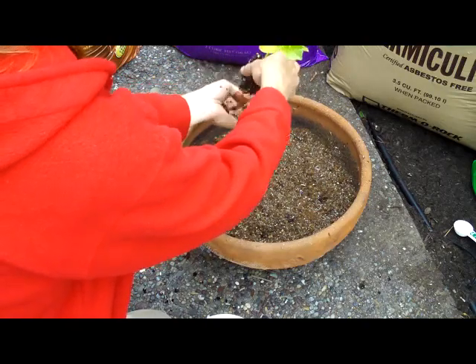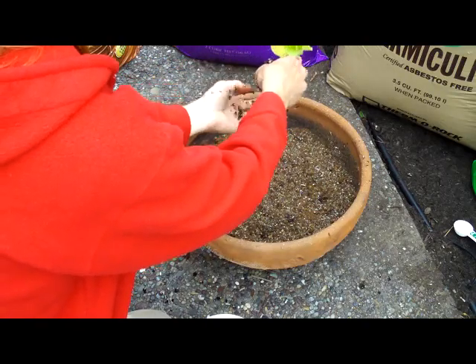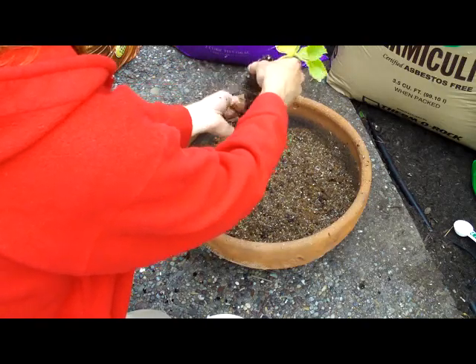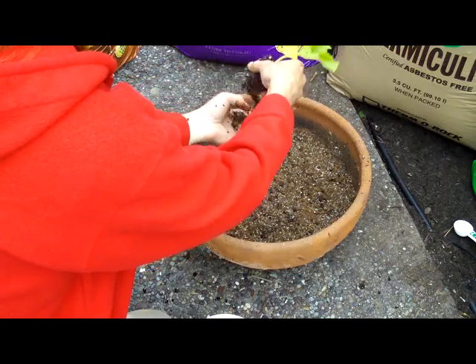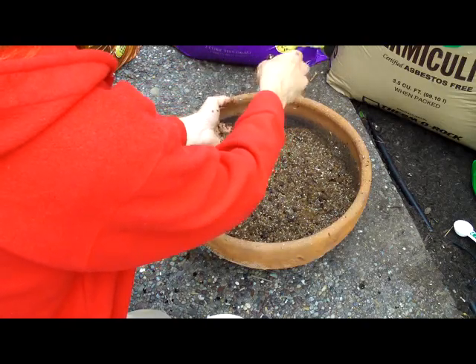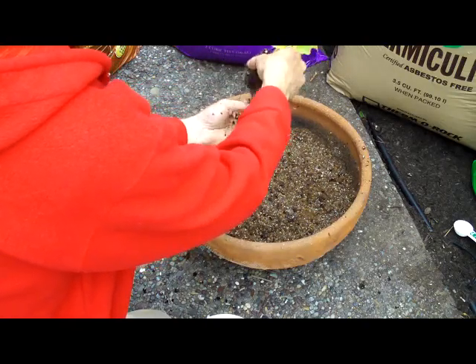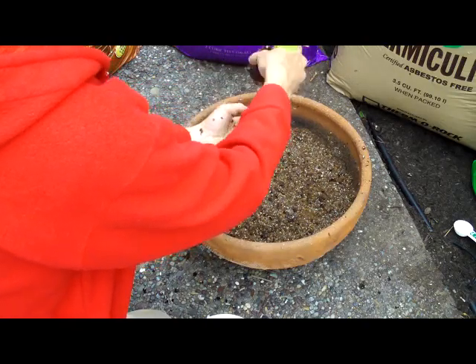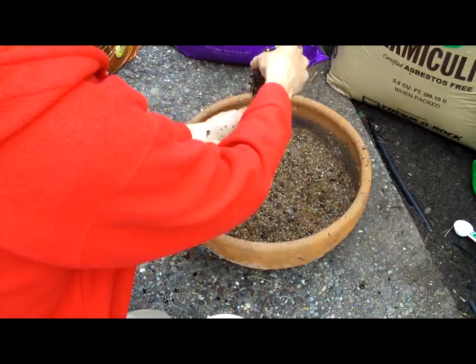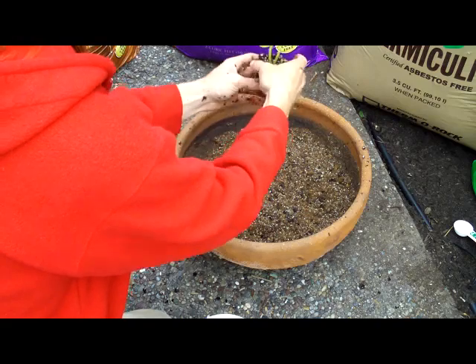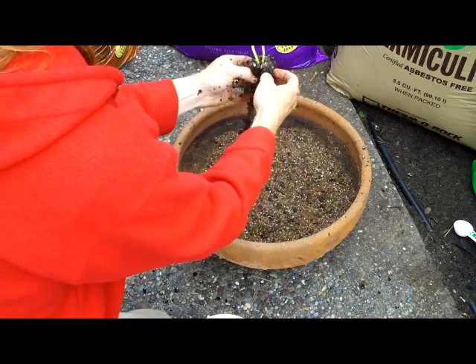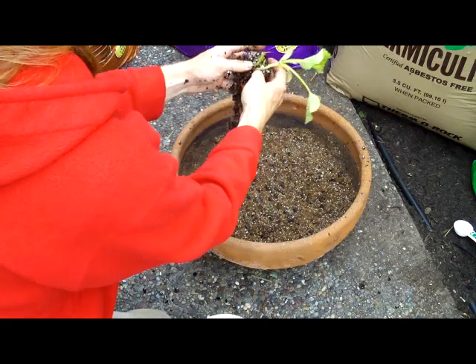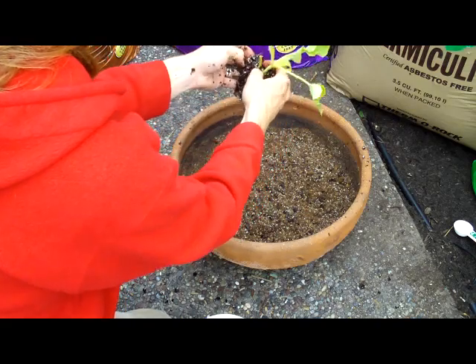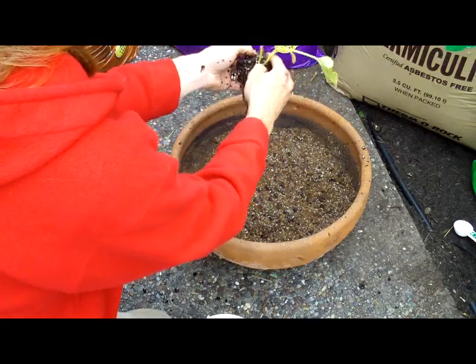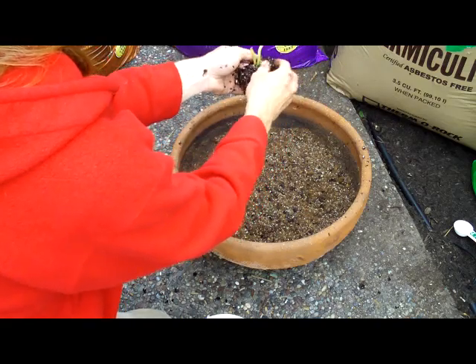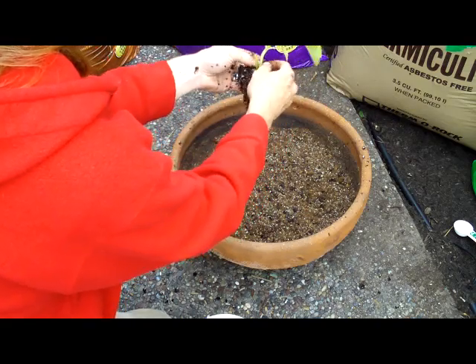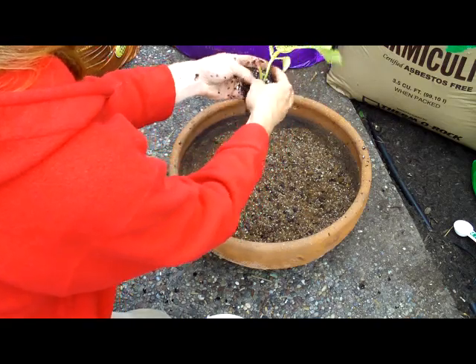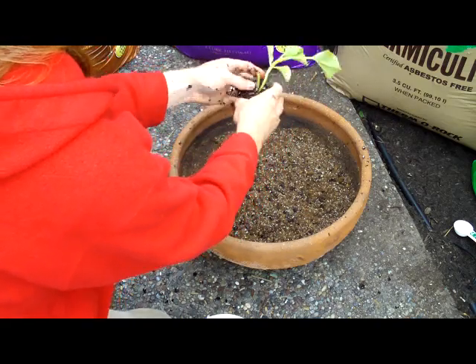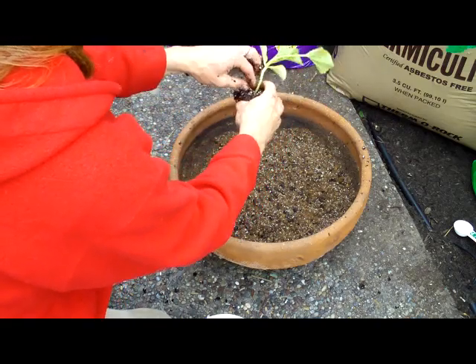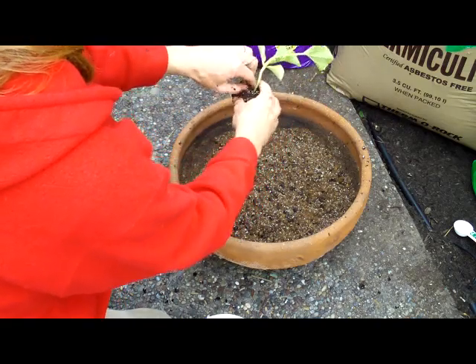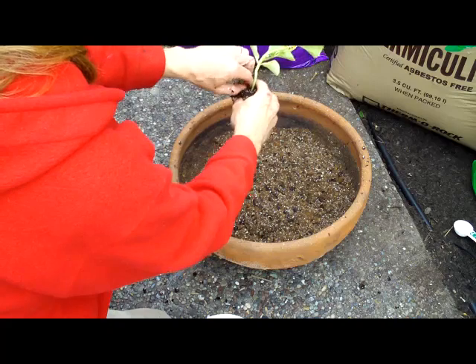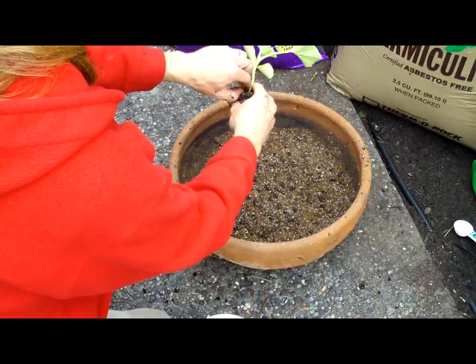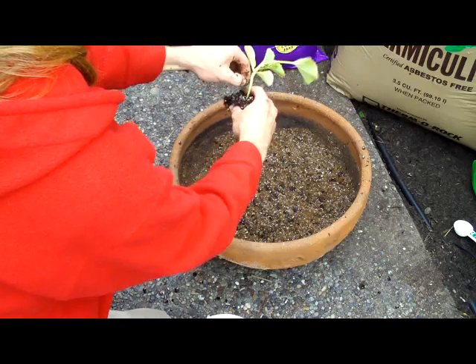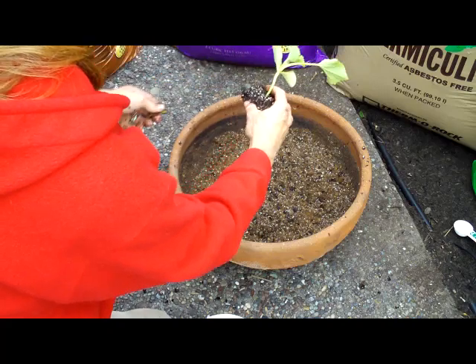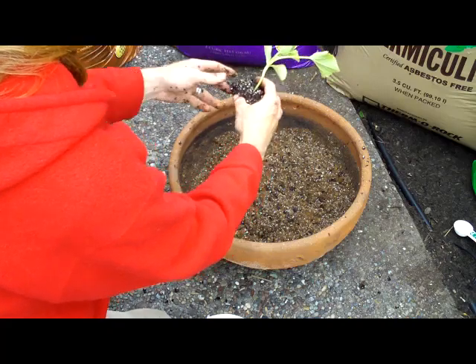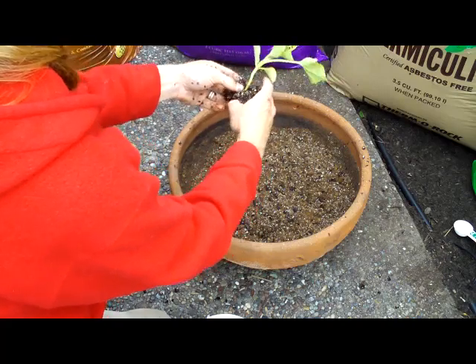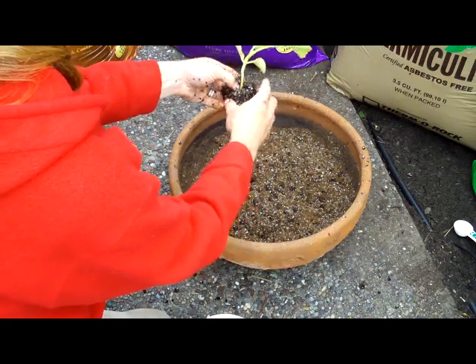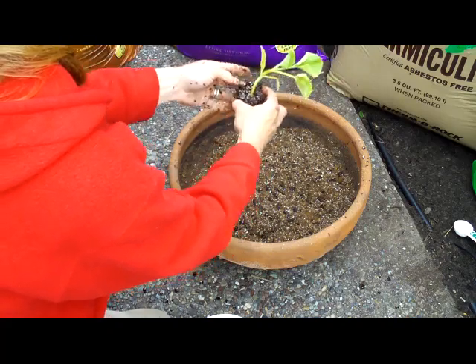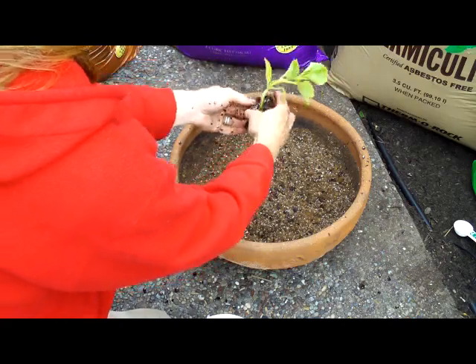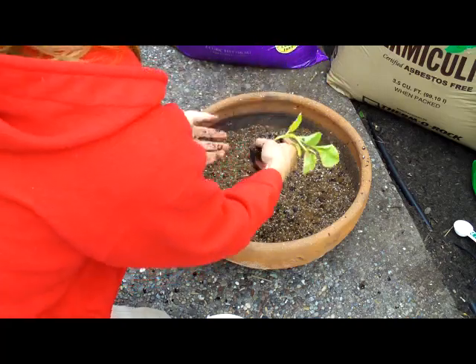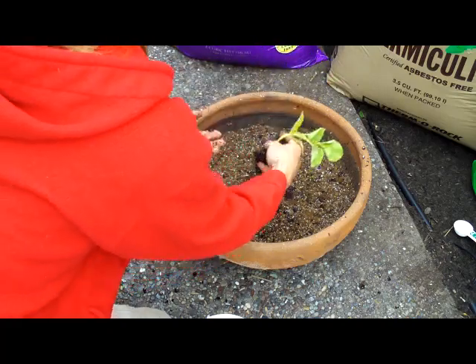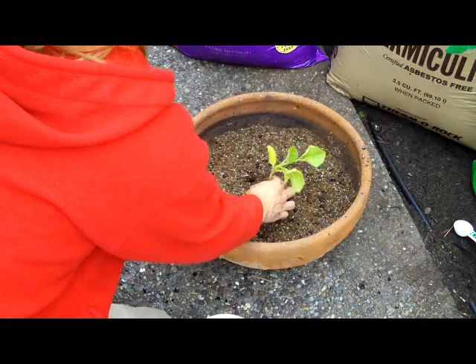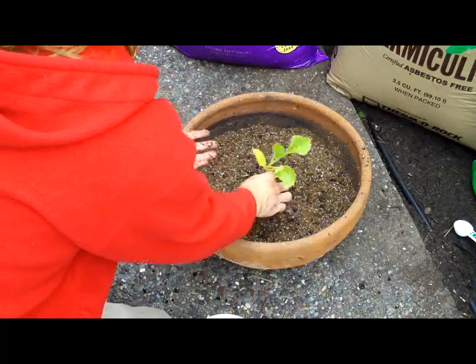Some of its stuff going in here. Nice, nice. This little guy — don't get that in there anymore. Alright, here's my plant.